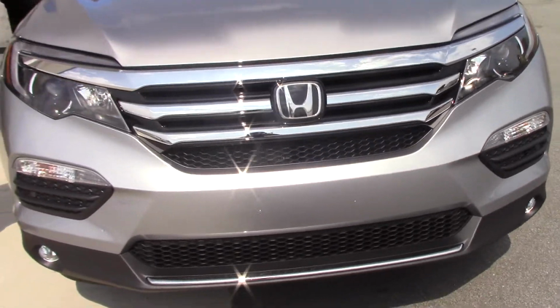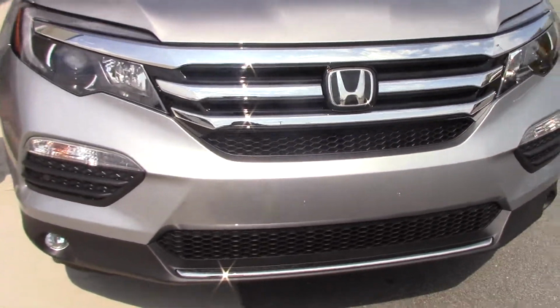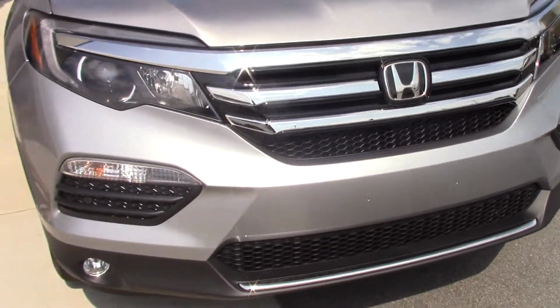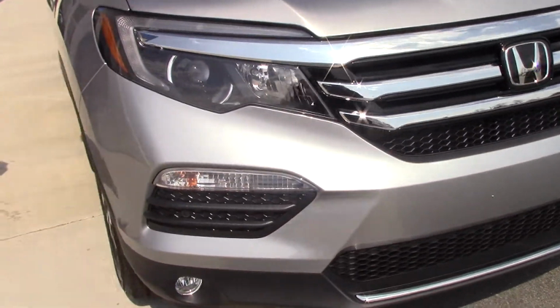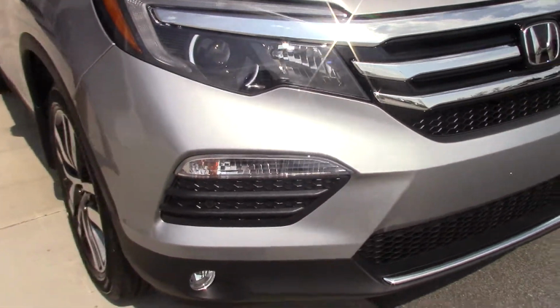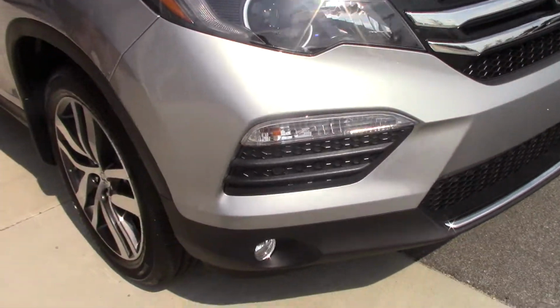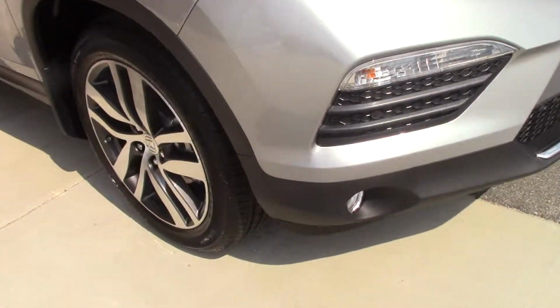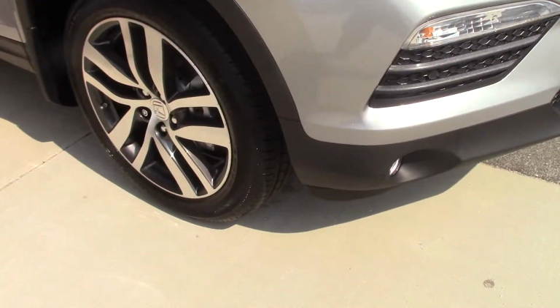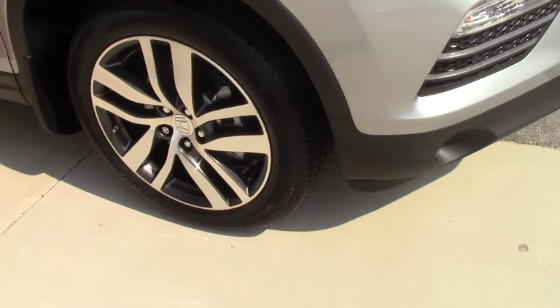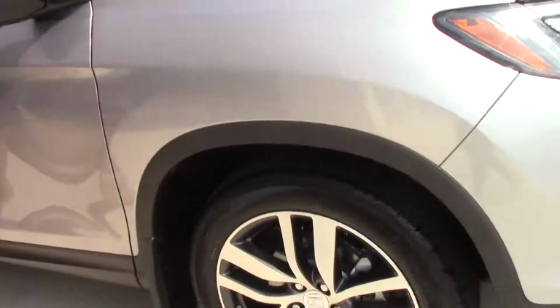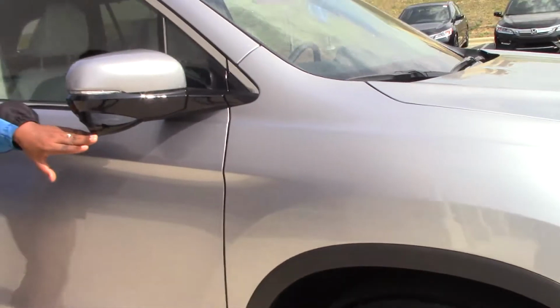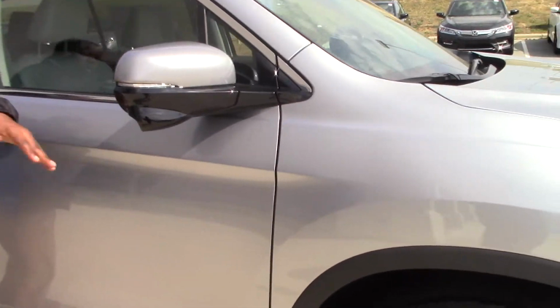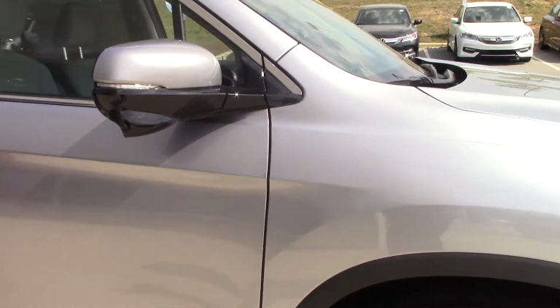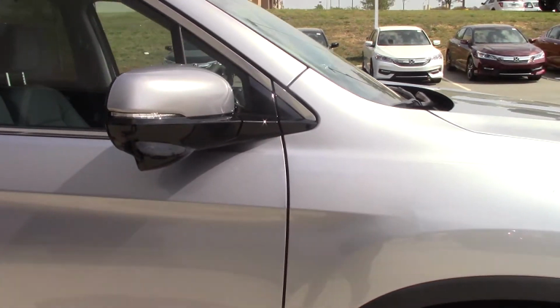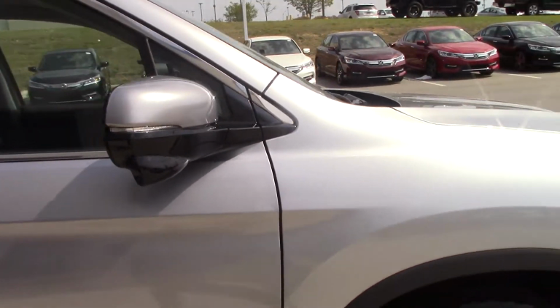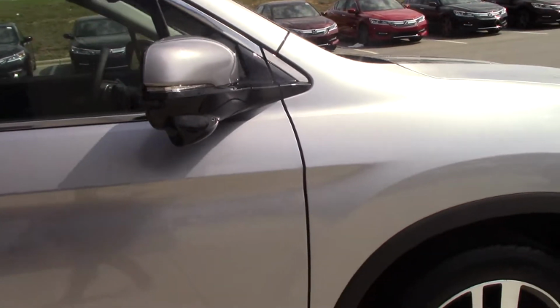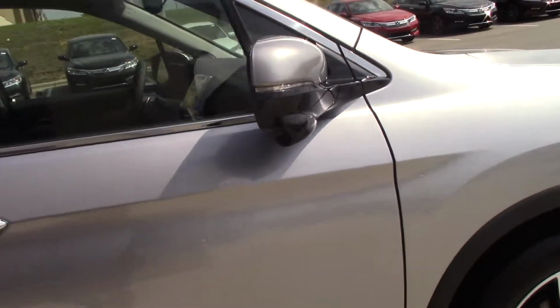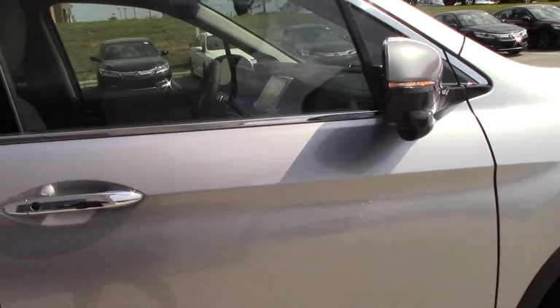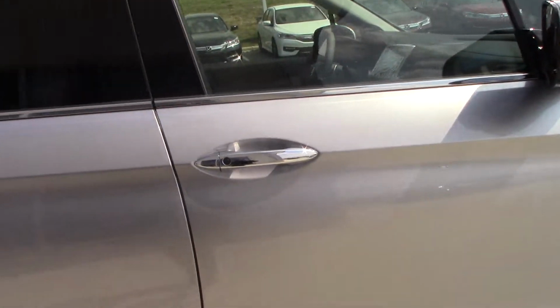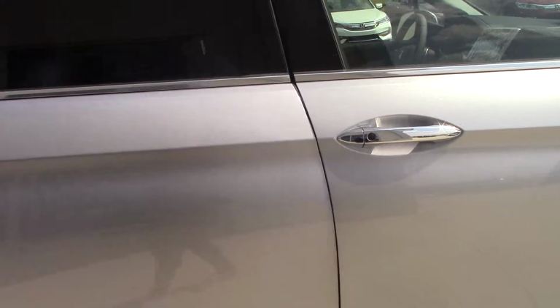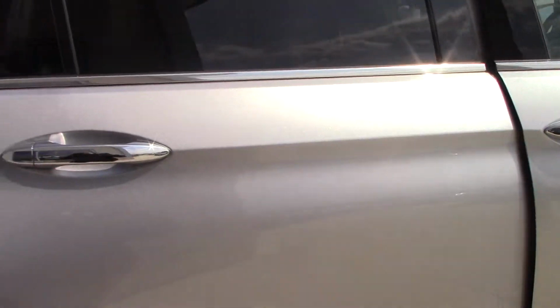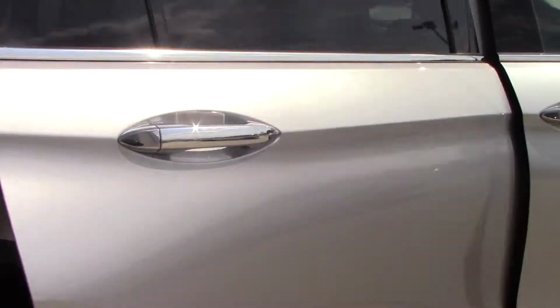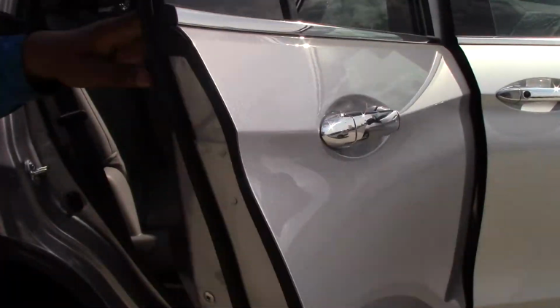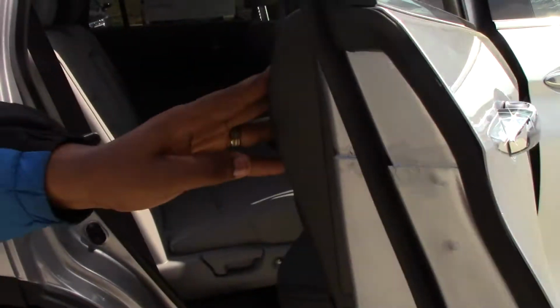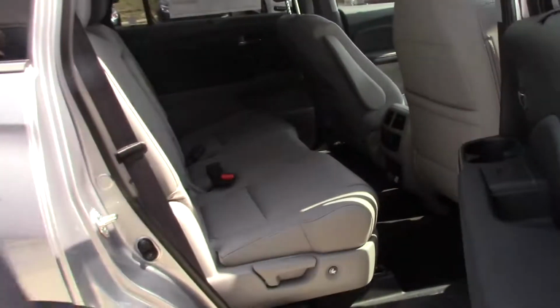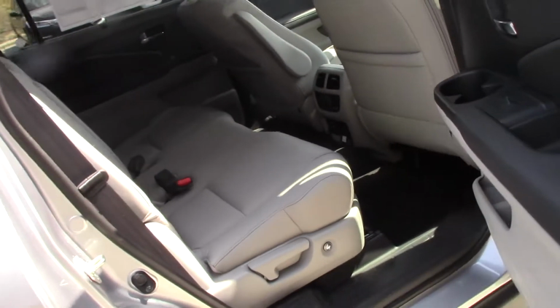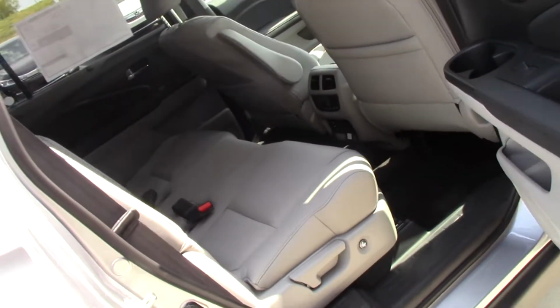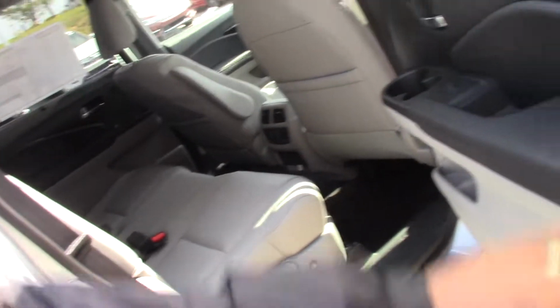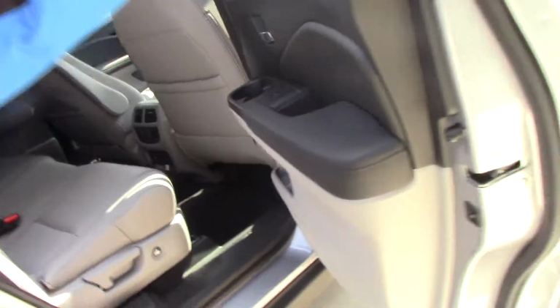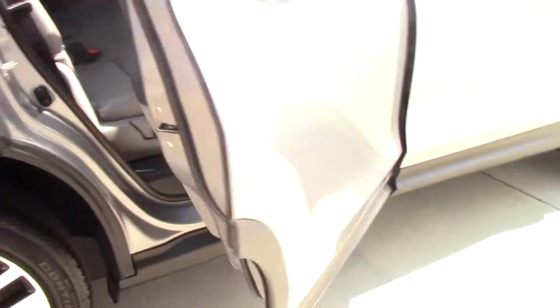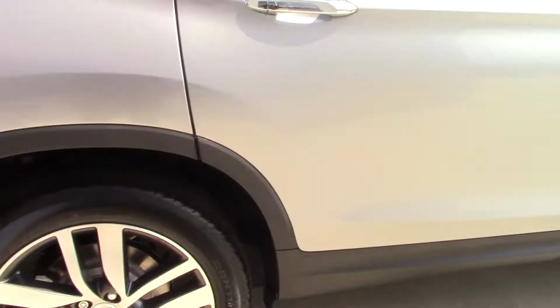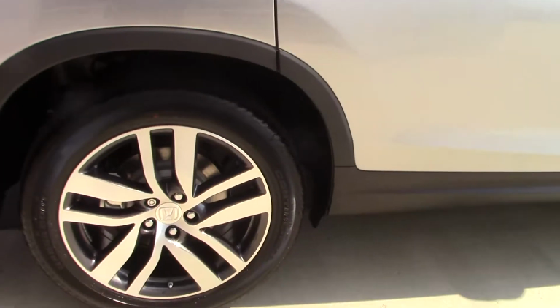The Honda Pilot comes standard with side turn indicators, Honda Lane Watch to allow you to see your blind spot, tons of space in the second row, and of course third row seating.